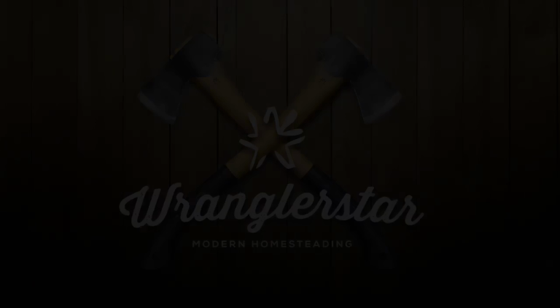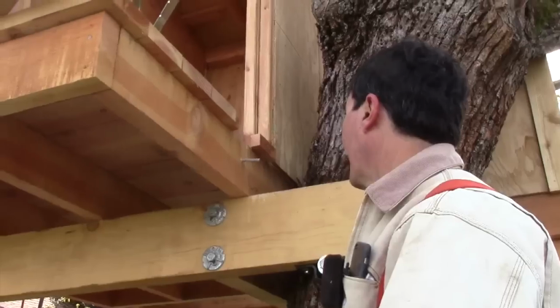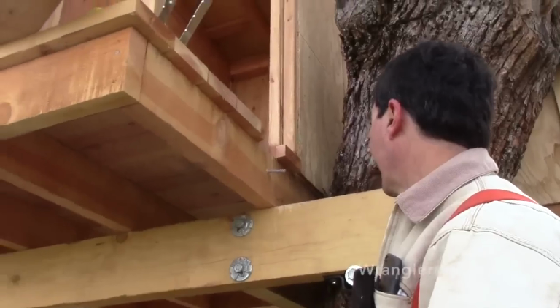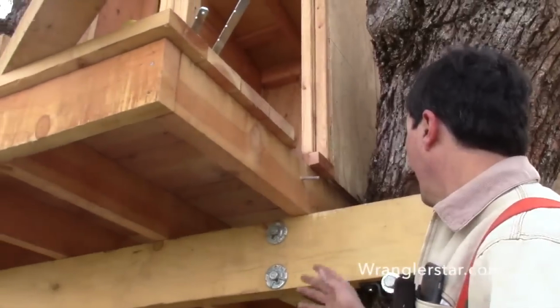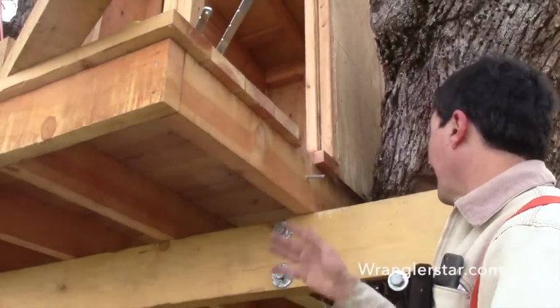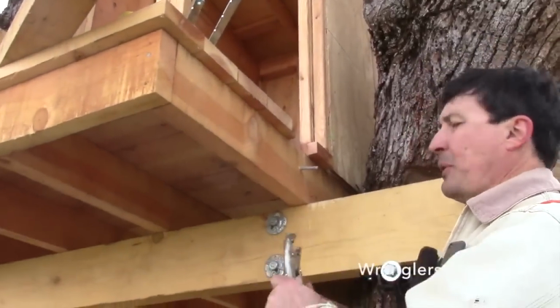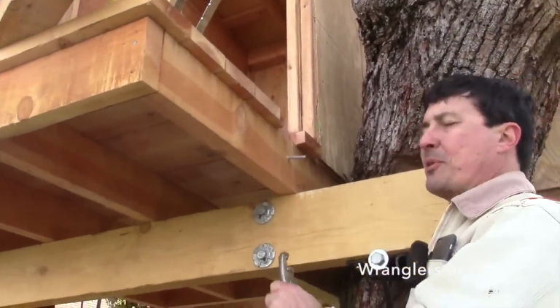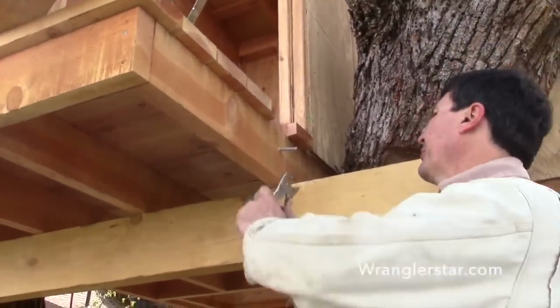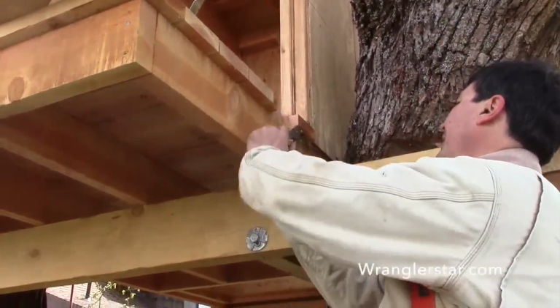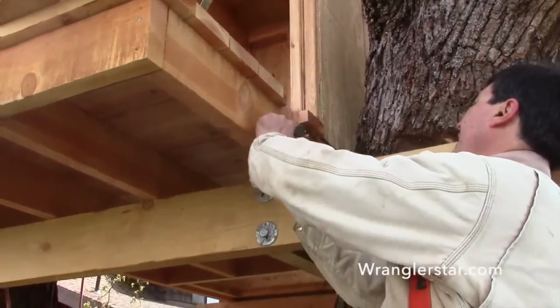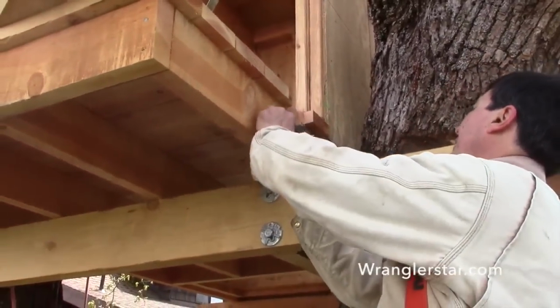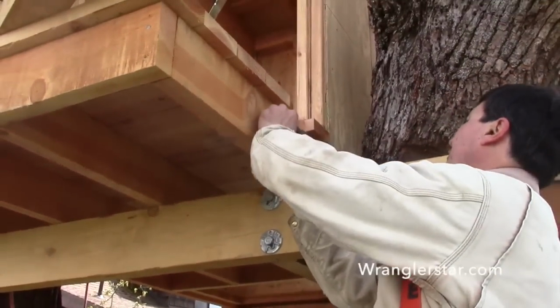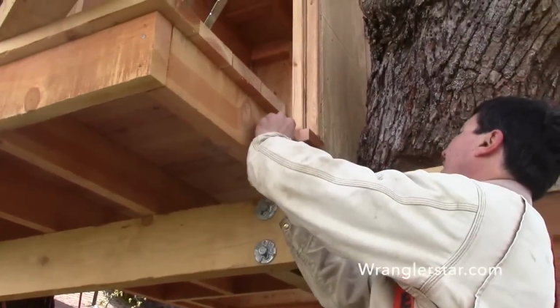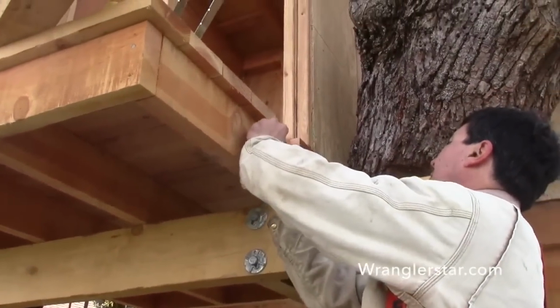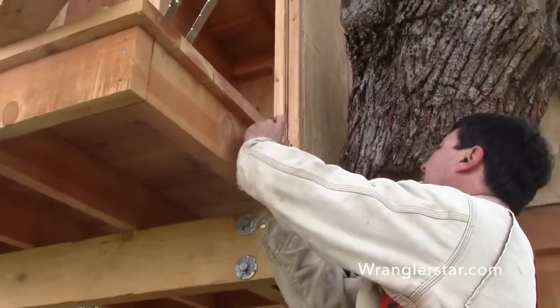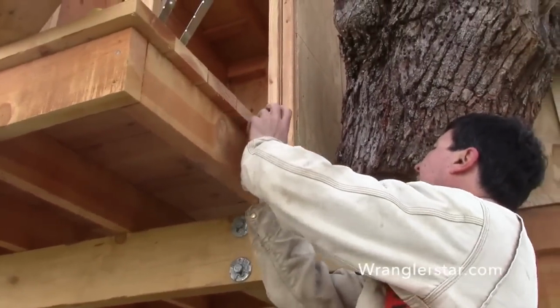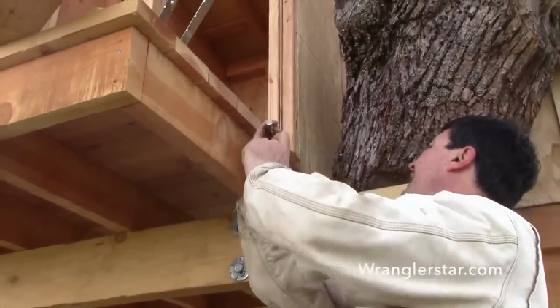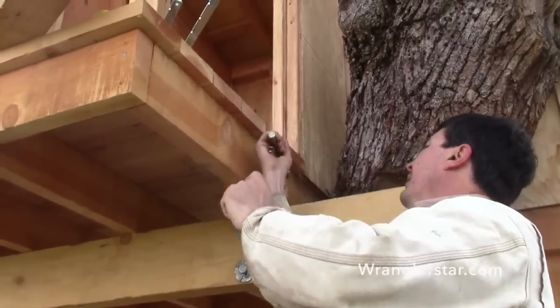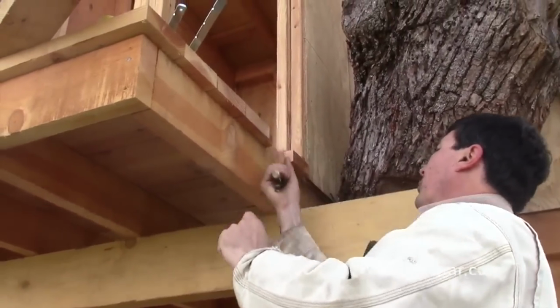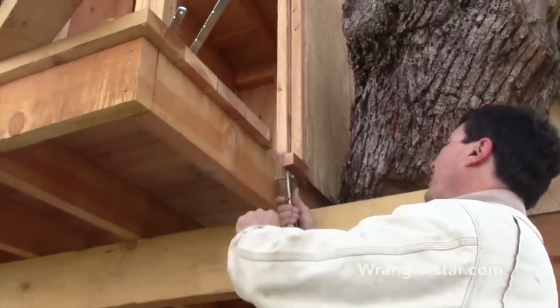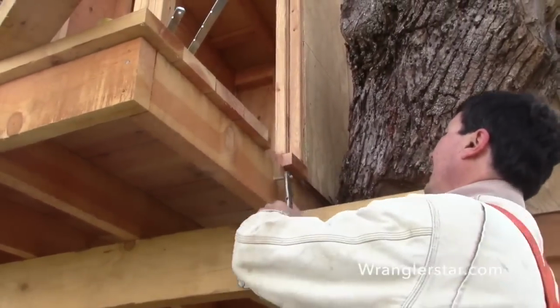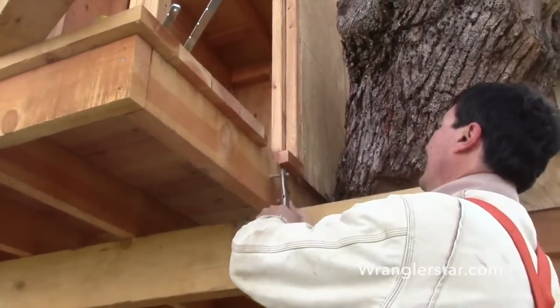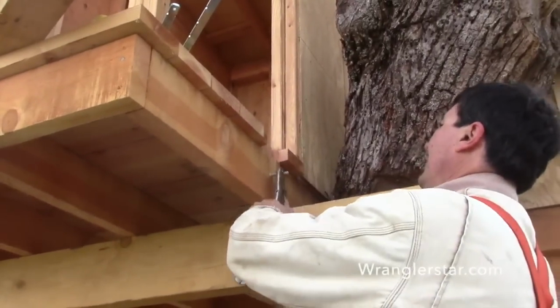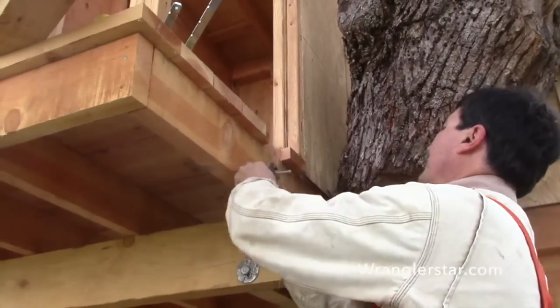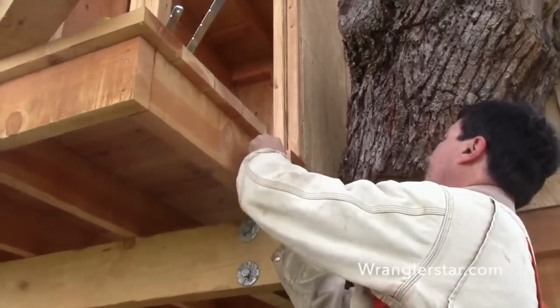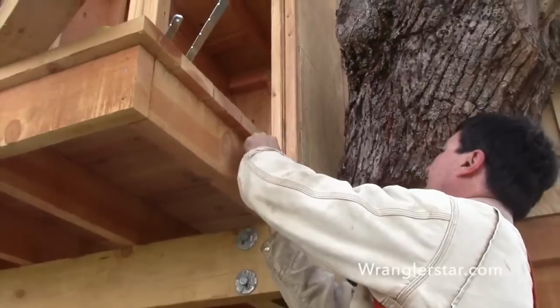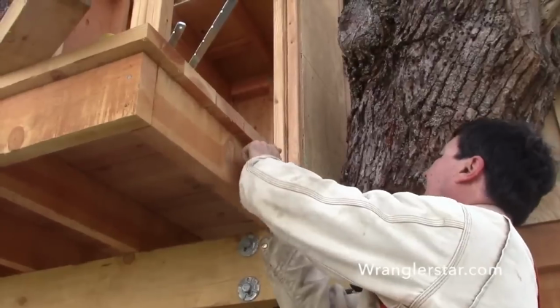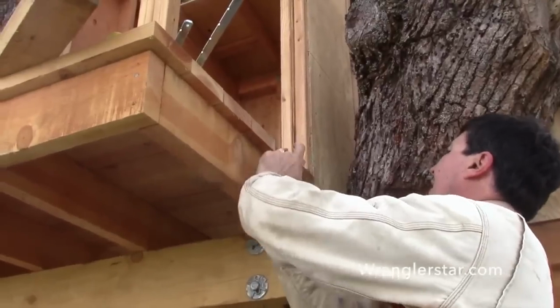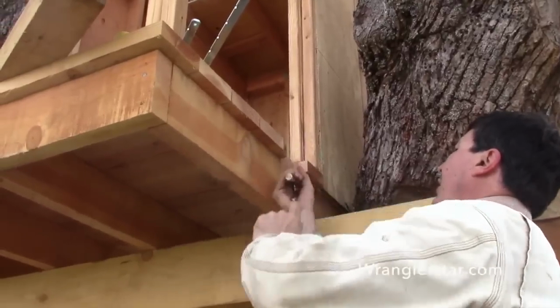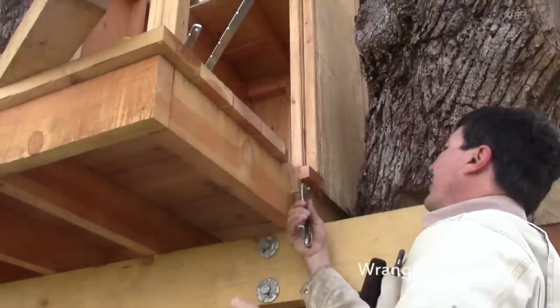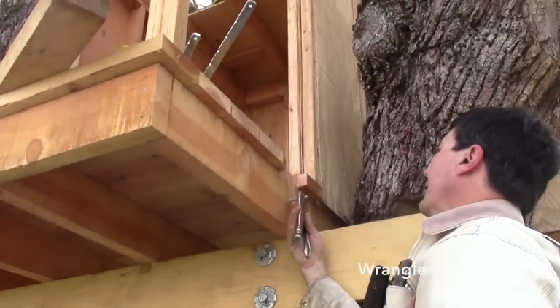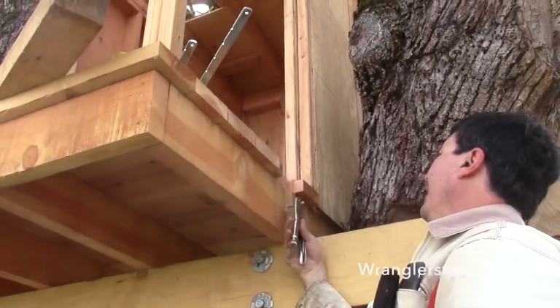All right, so we're getting ready to put the posts on and the first leg that I put in broke, which was really hard to get out.